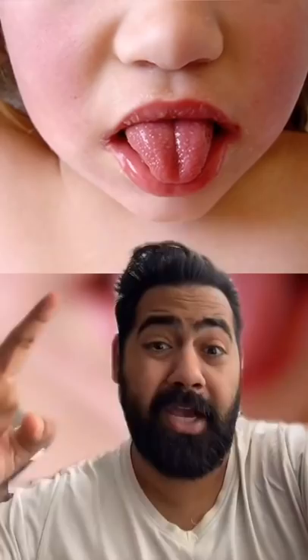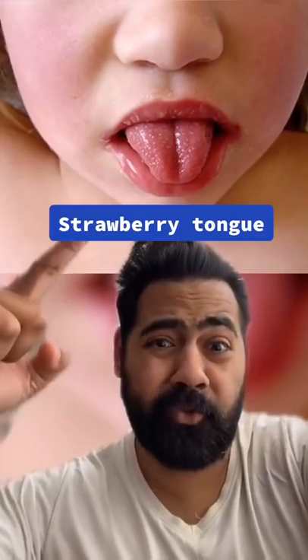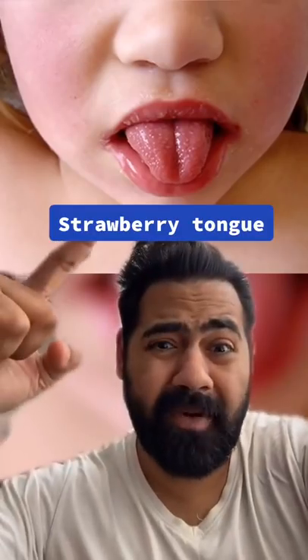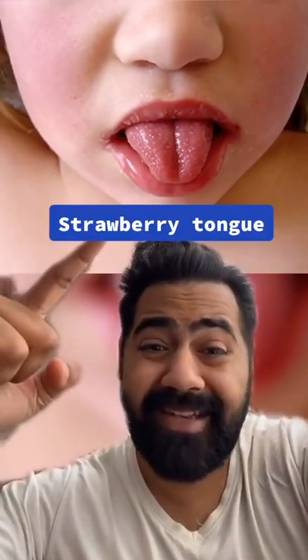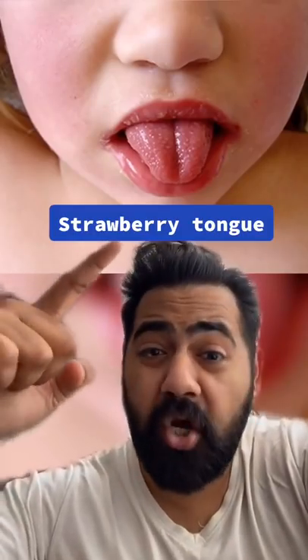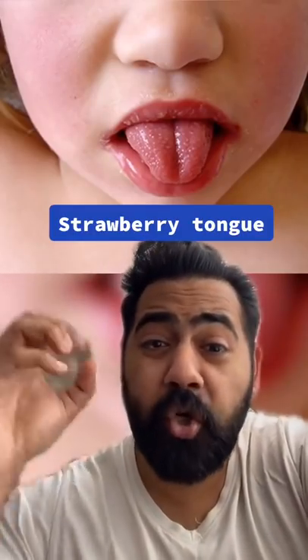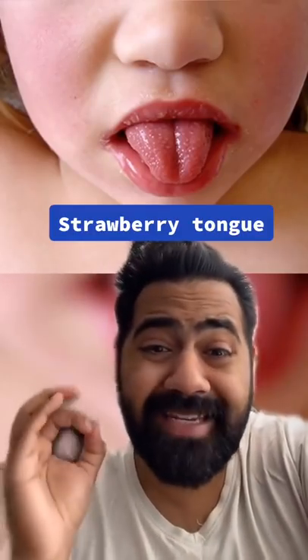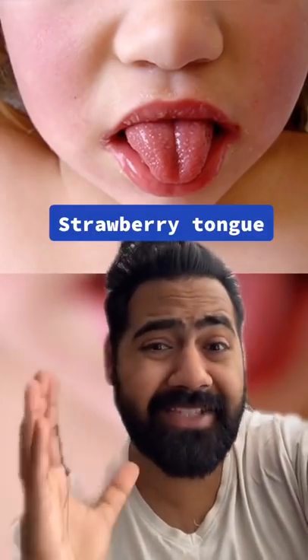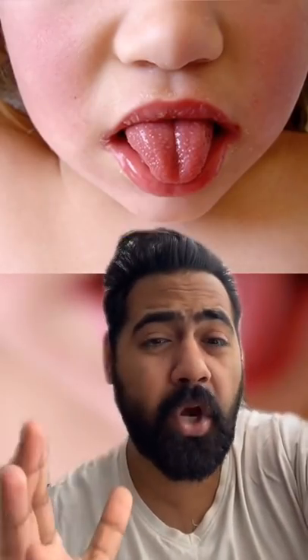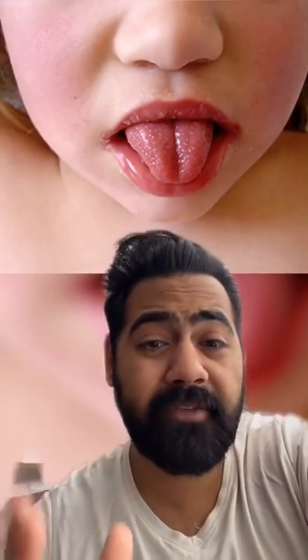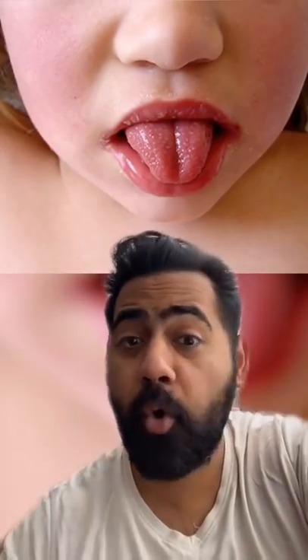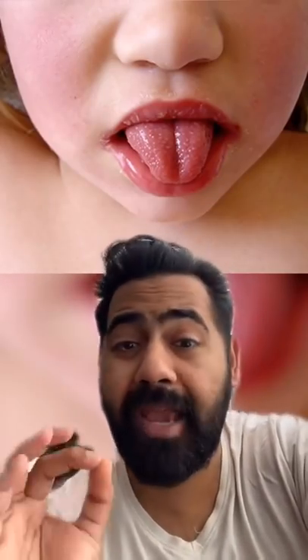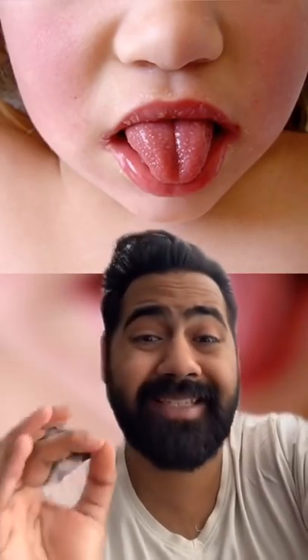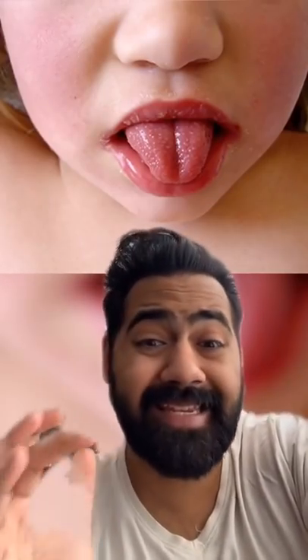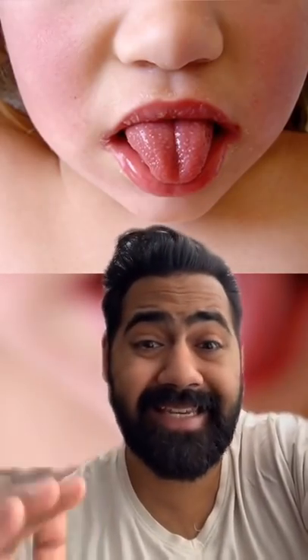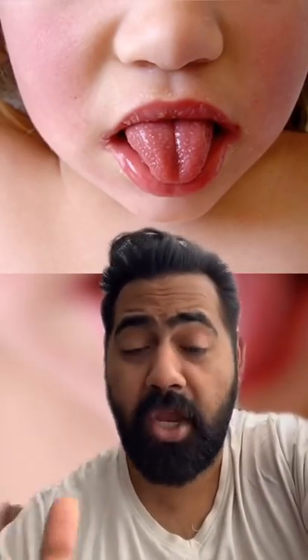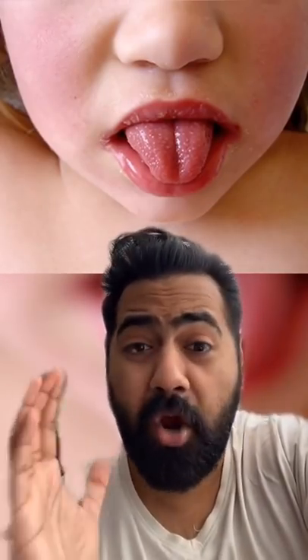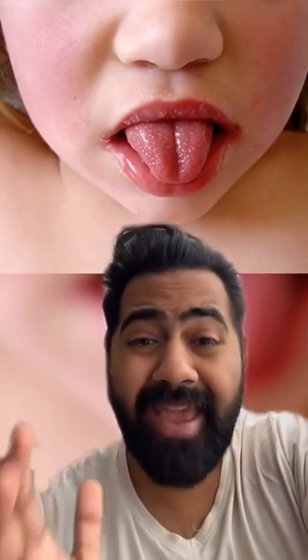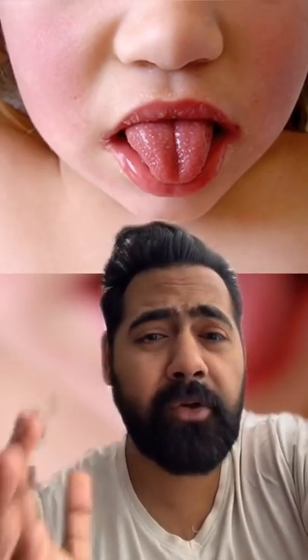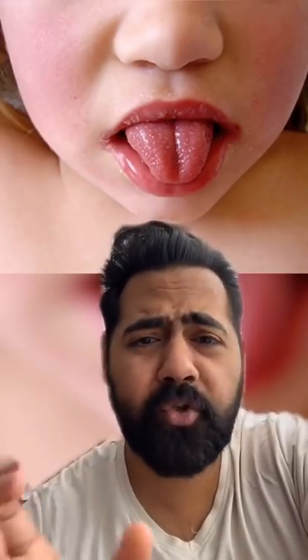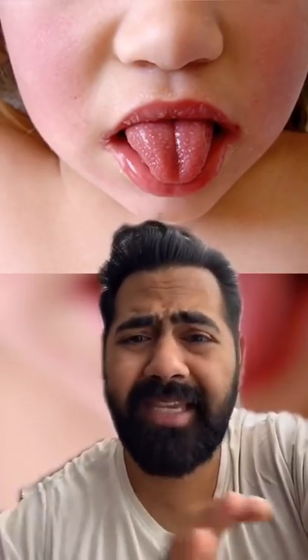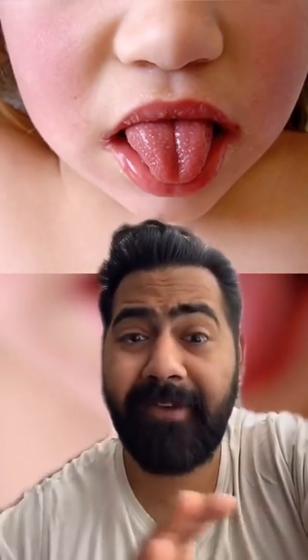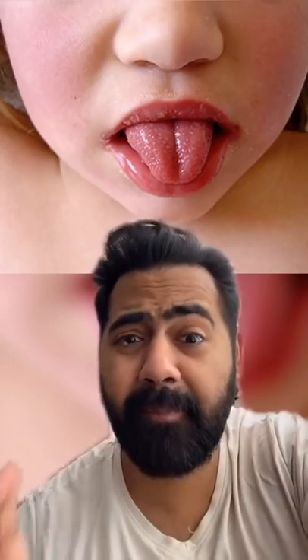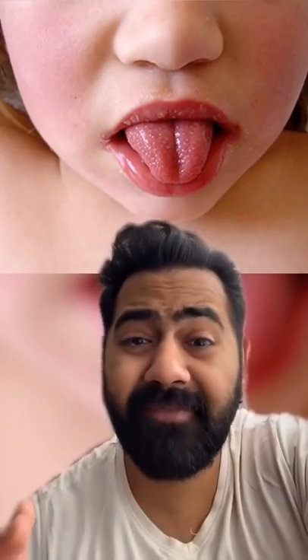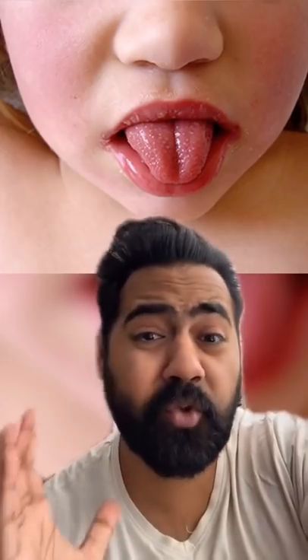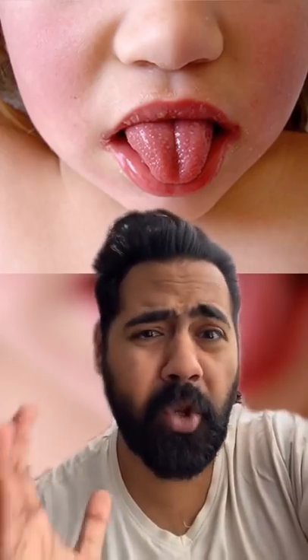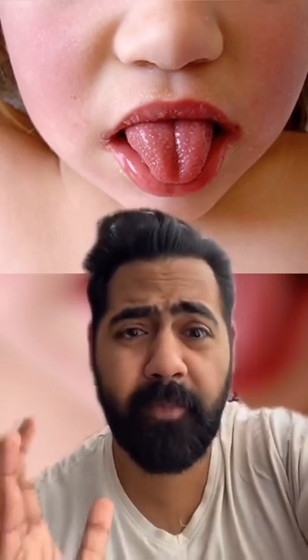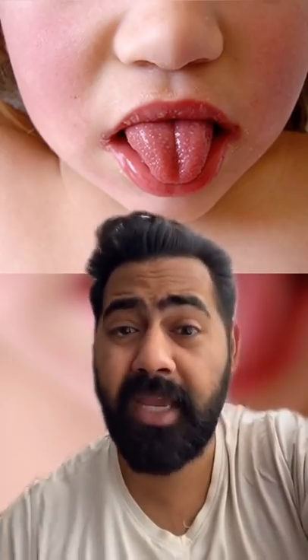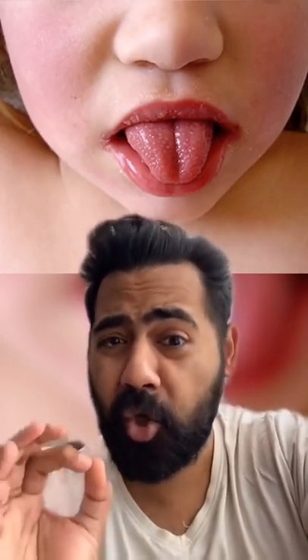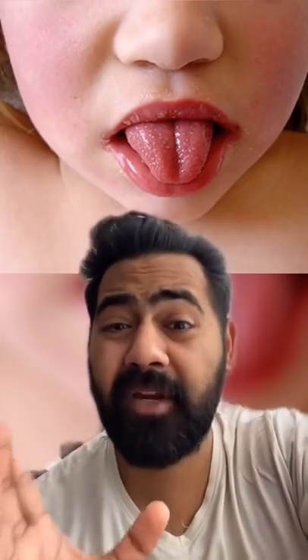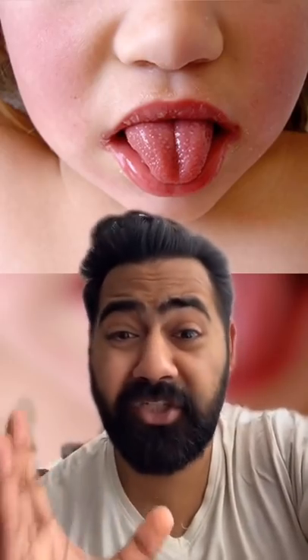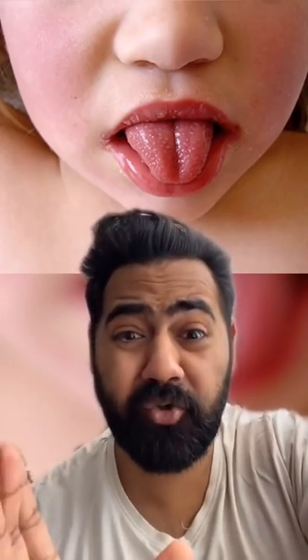A strawberry red tongue could indicate scarlet fever or Kawasaki disease, a rare illness causing inflamed blood vessels all over the body, more common in children.